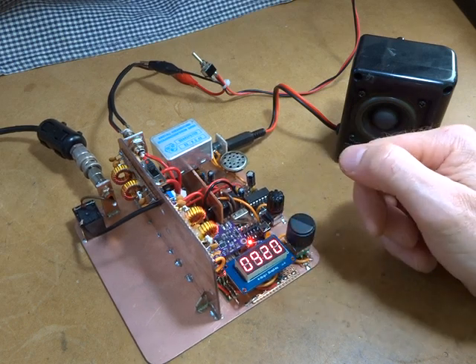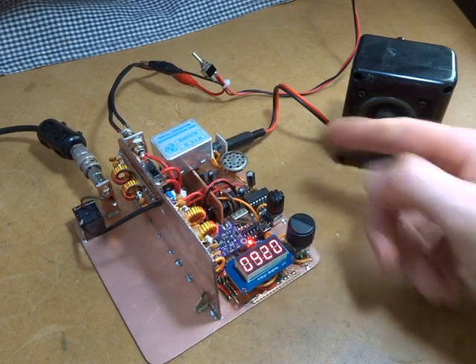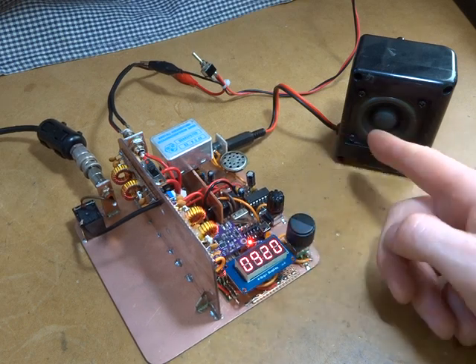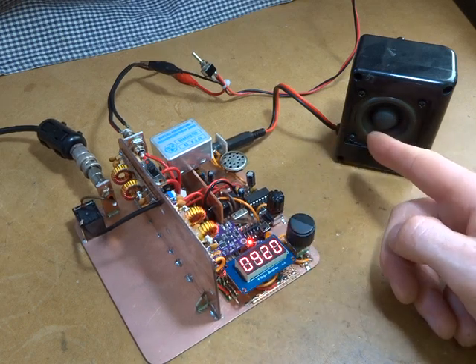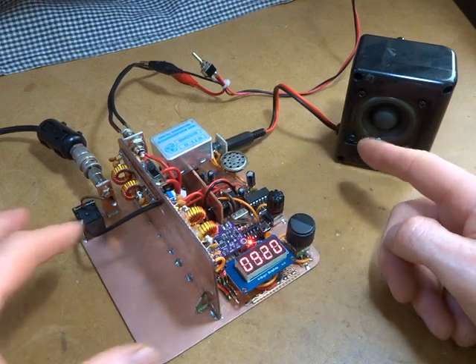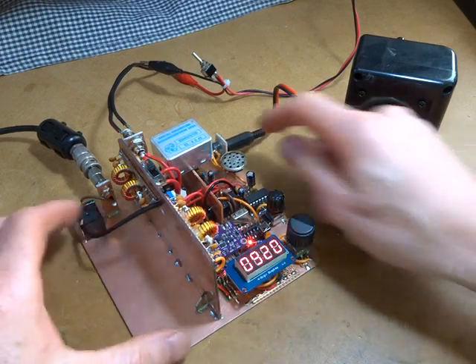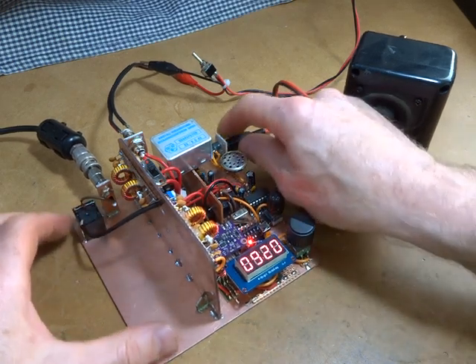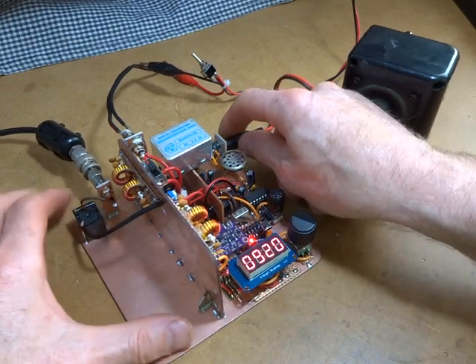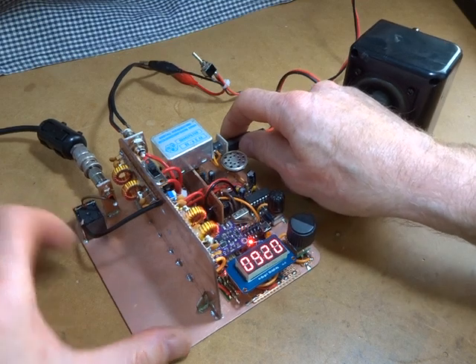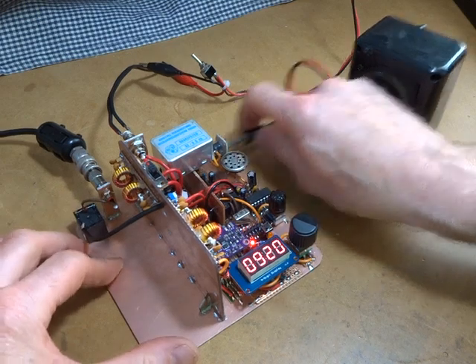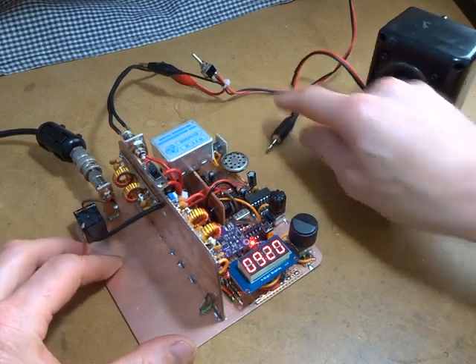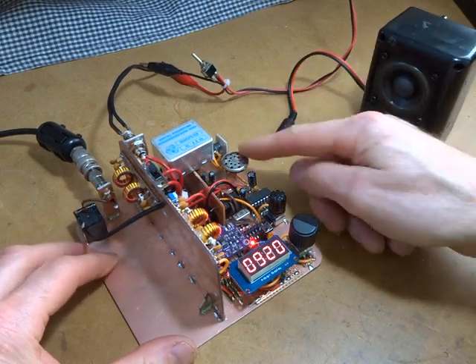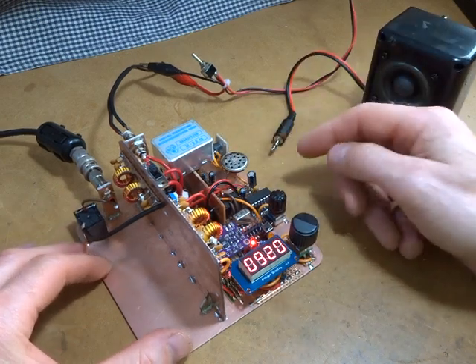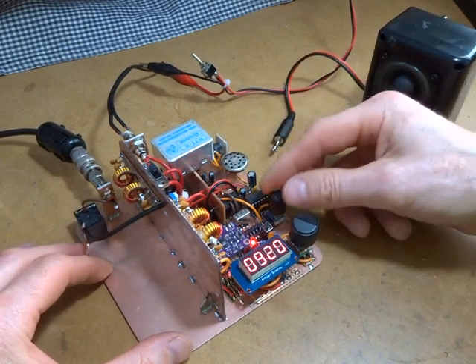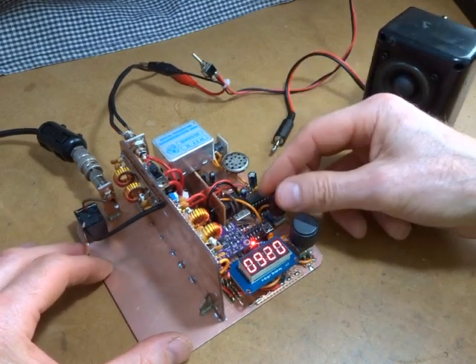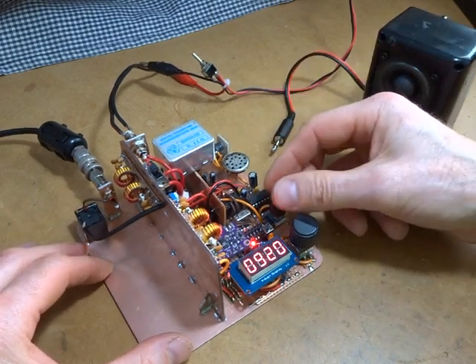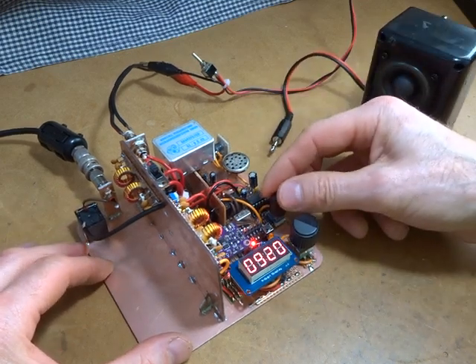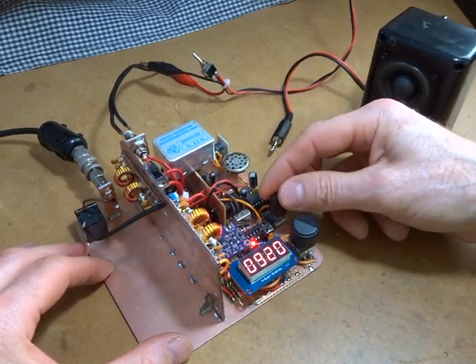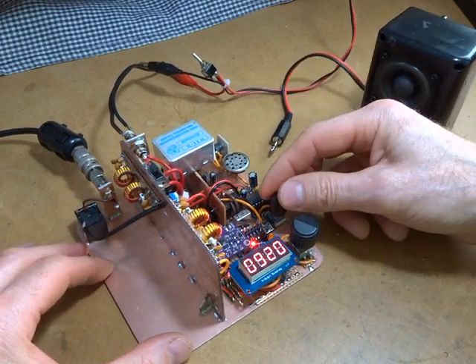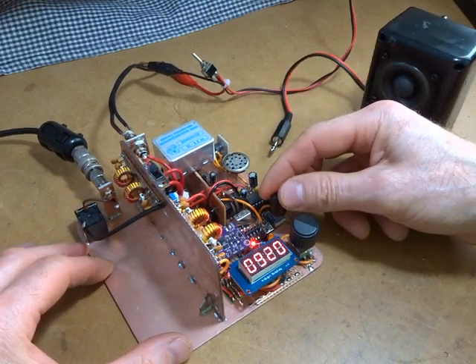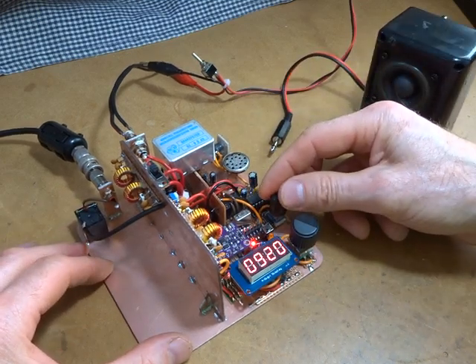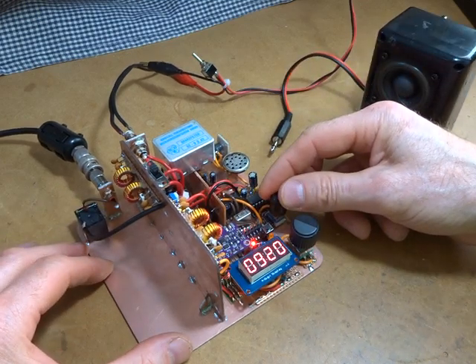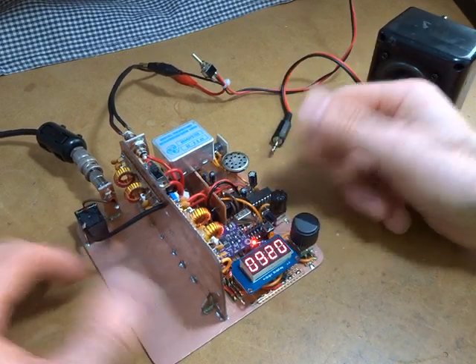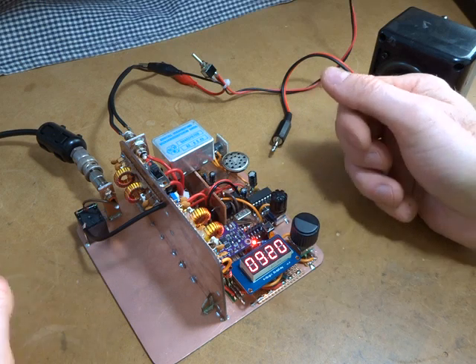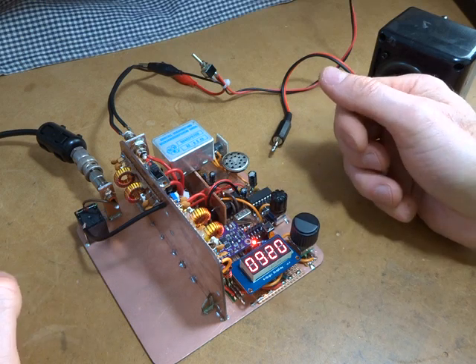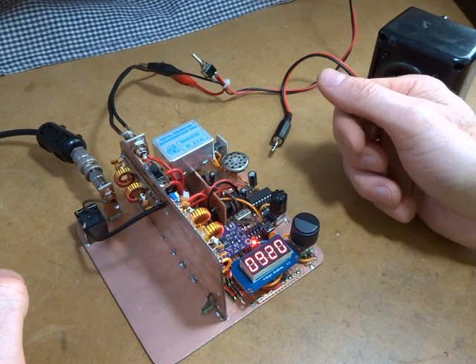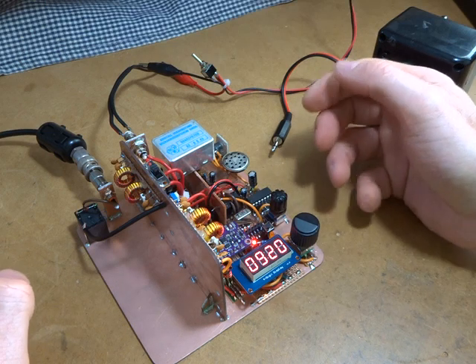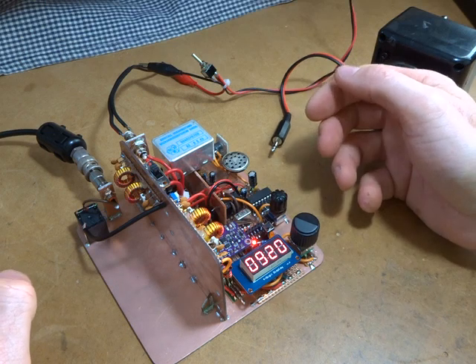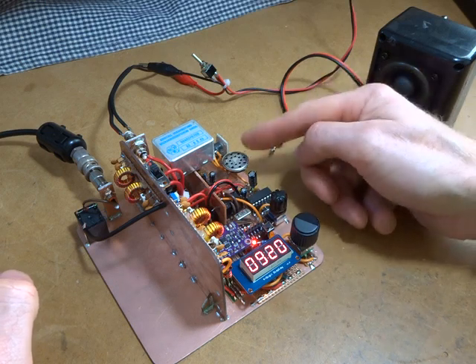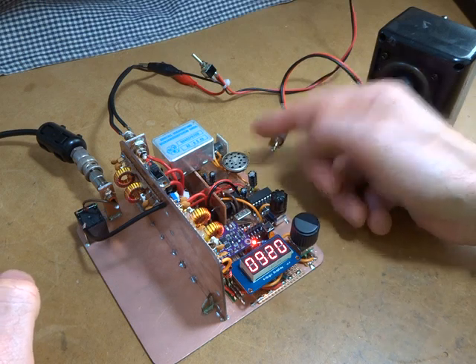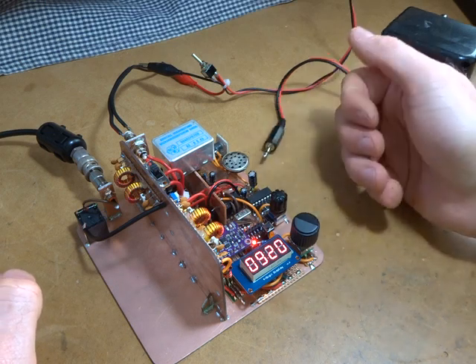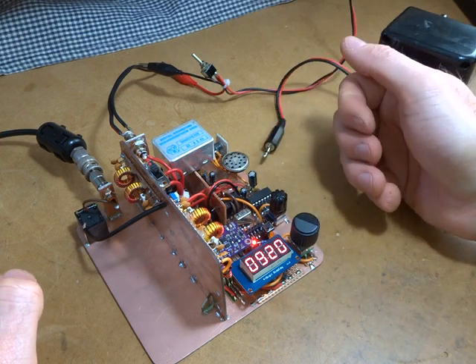That's the external speaker. If I disconnect the external speaker then it defaults back to the internal speaker, which really is actually not too bad considering the size of it.